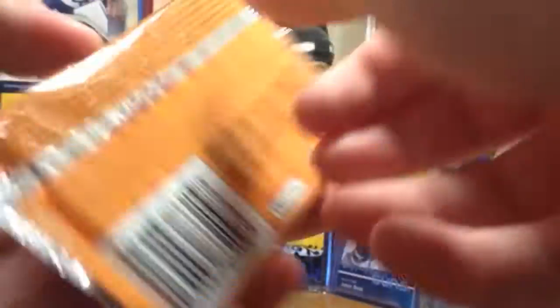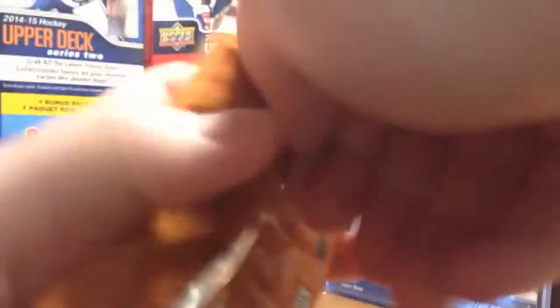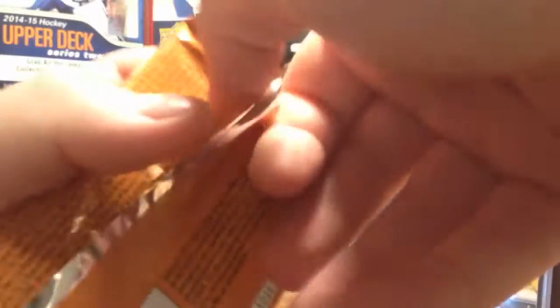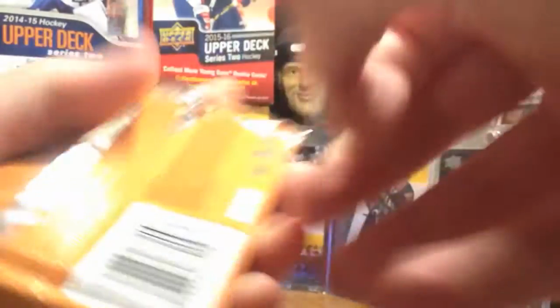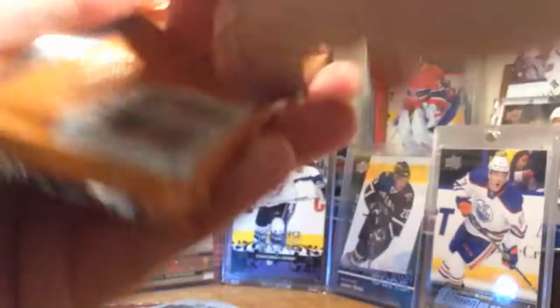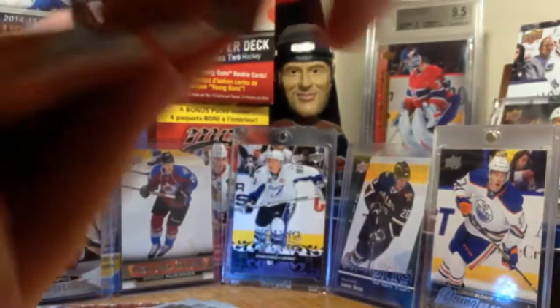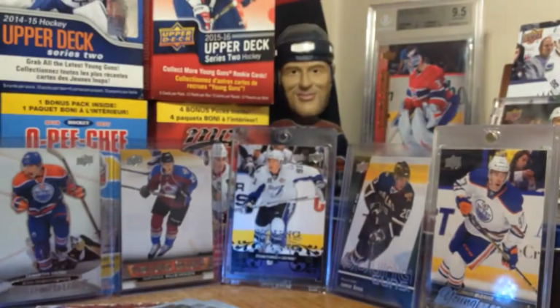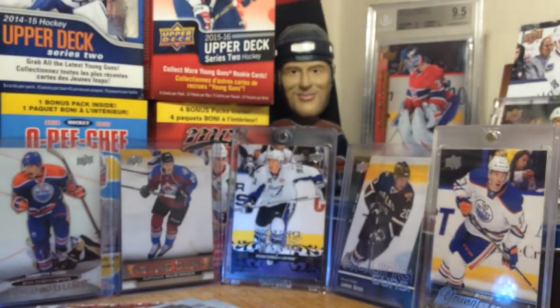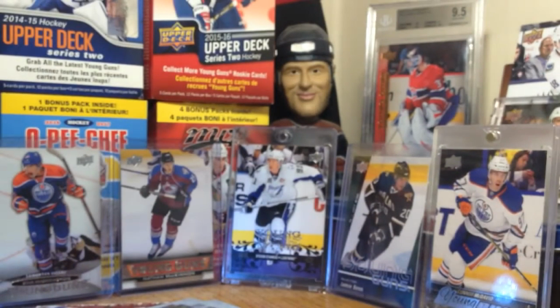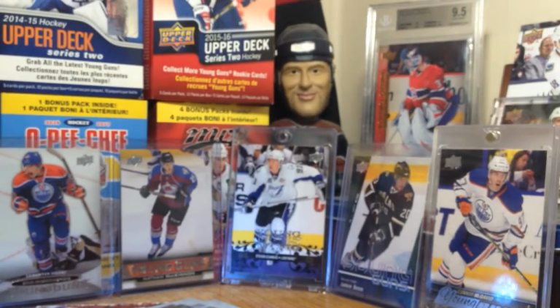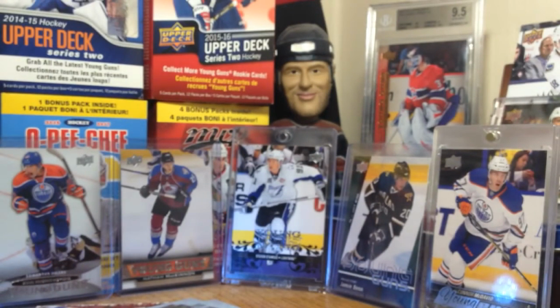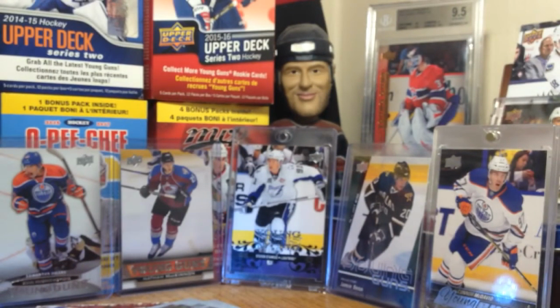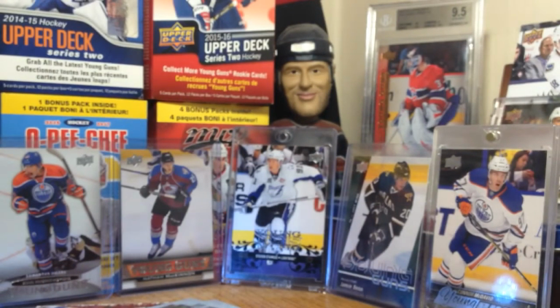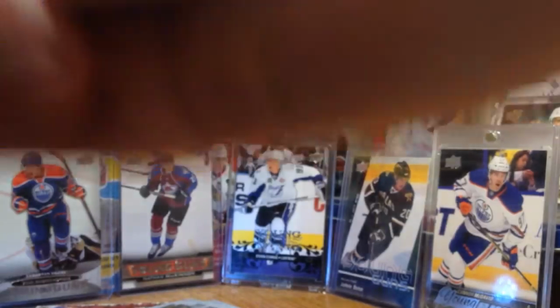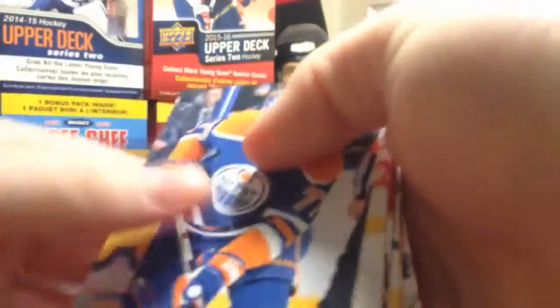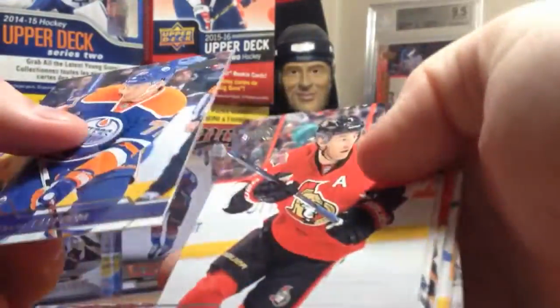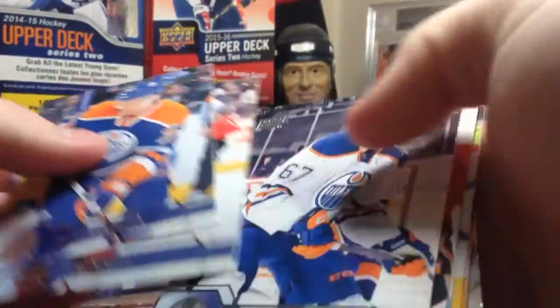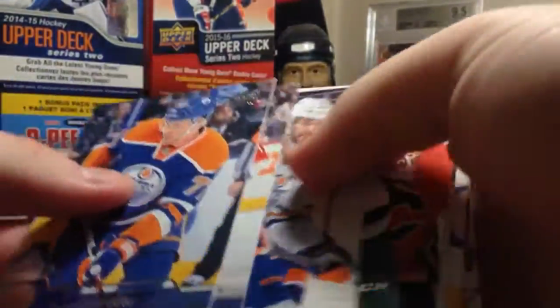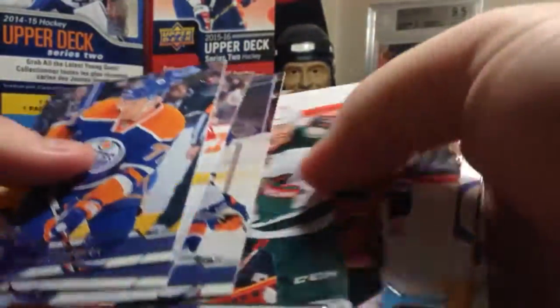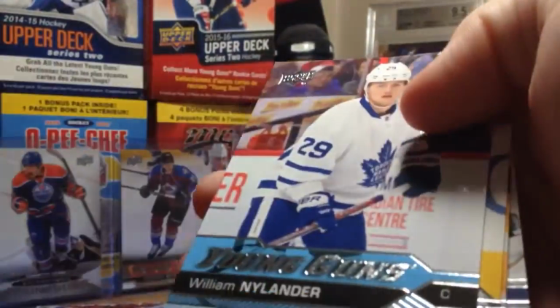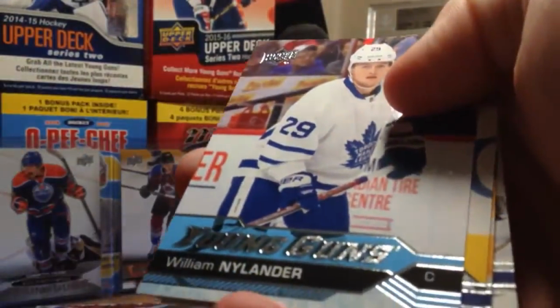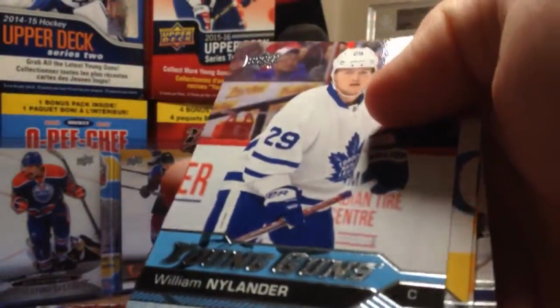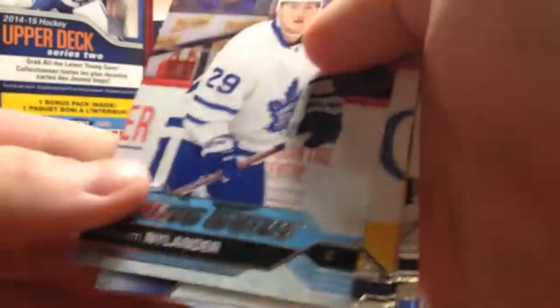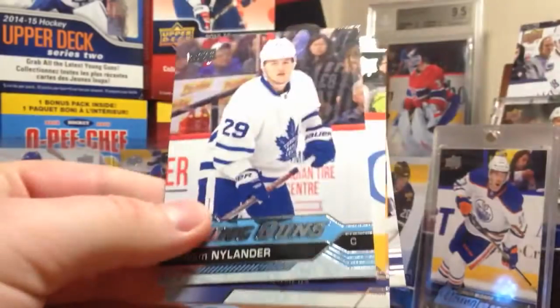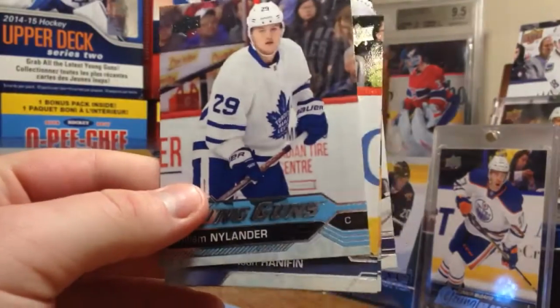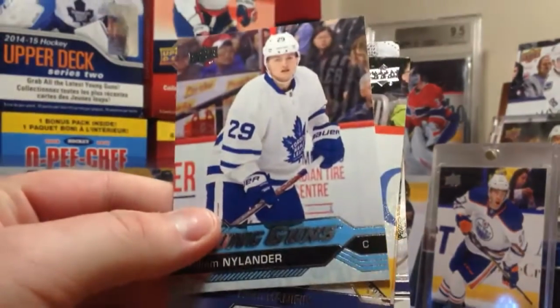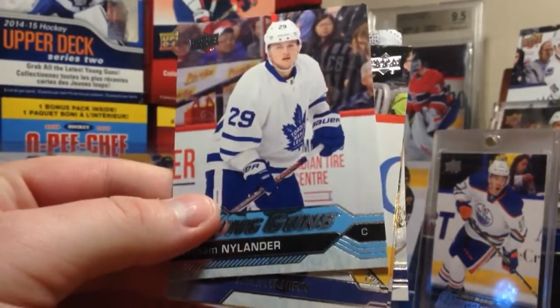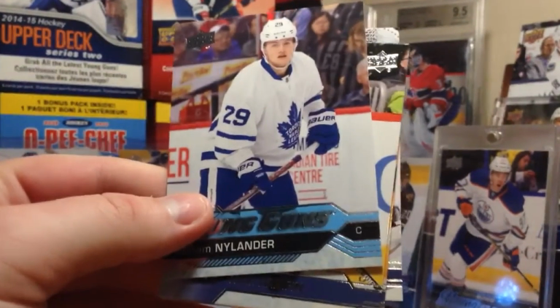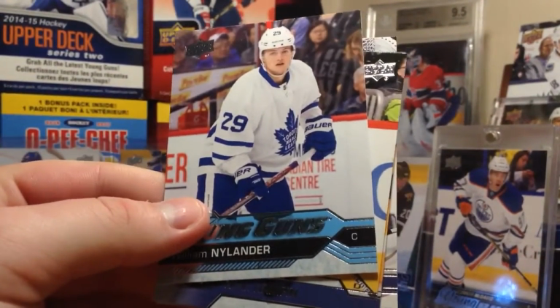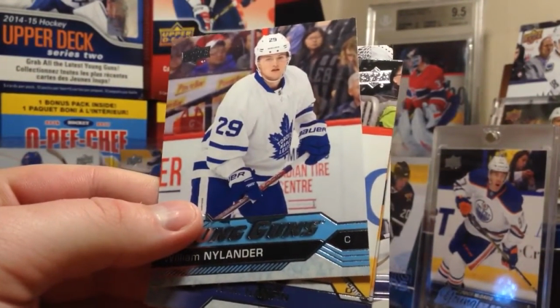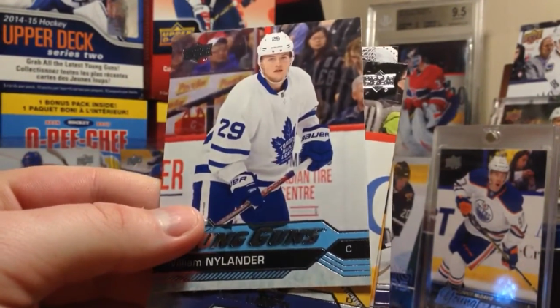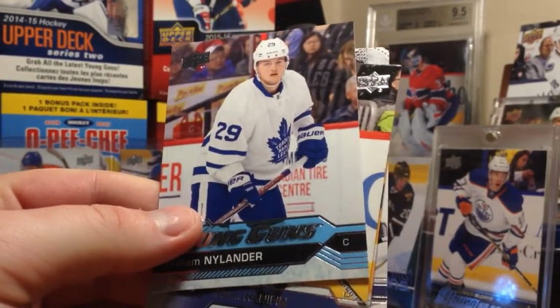I wonder if there's any cool variations - I'm sure there is. I believe jerseys are 1 in 6. Next pack. We got a William Nylander Young Guns! Awesome!